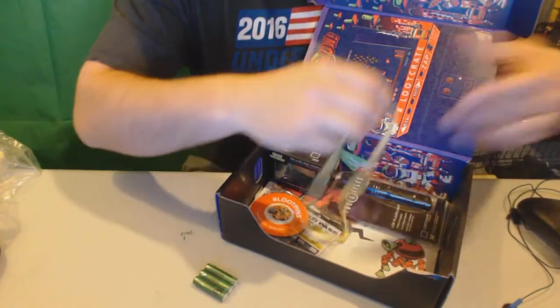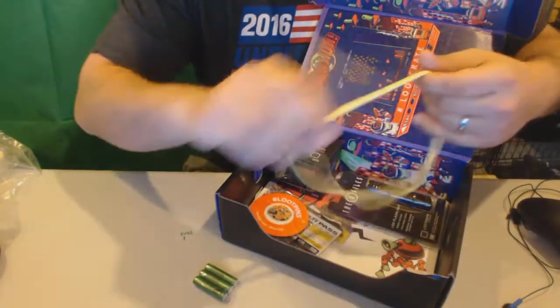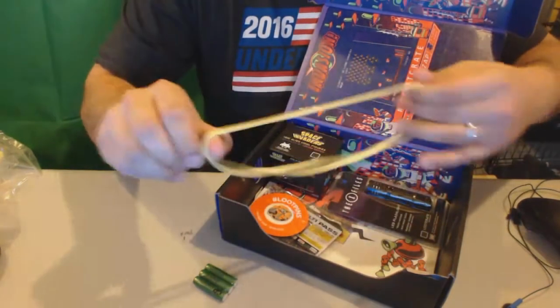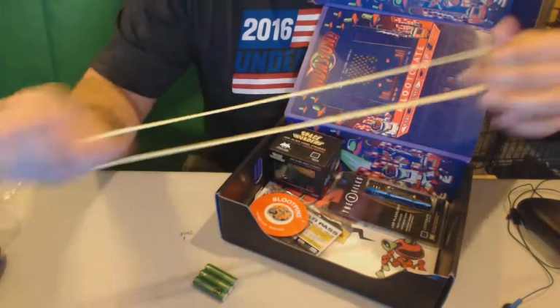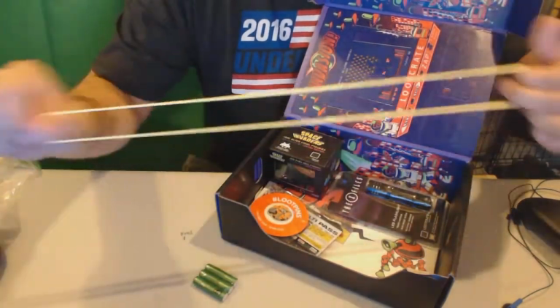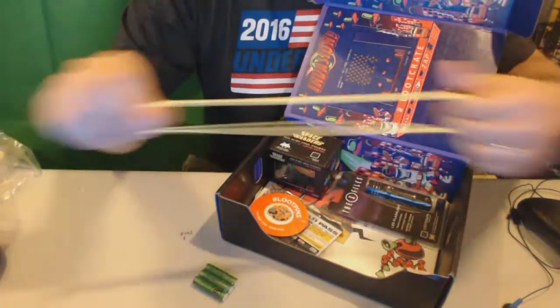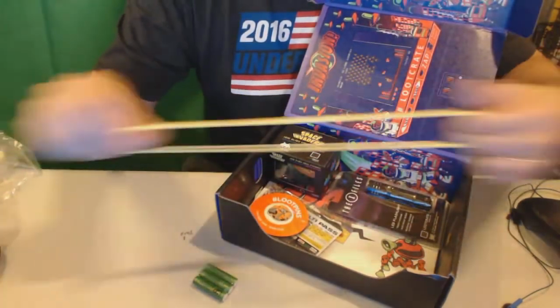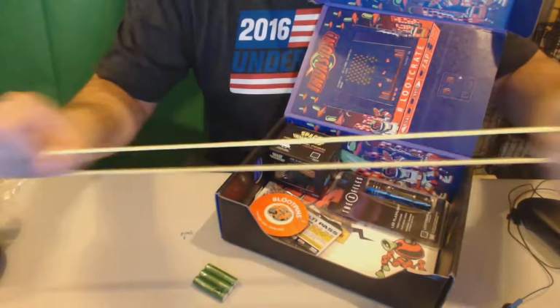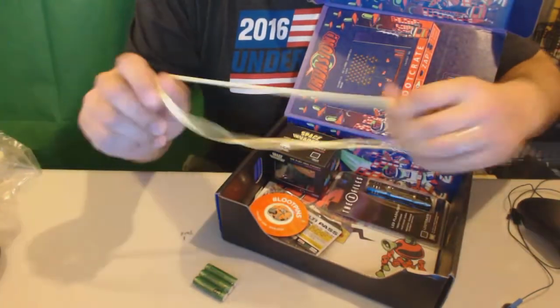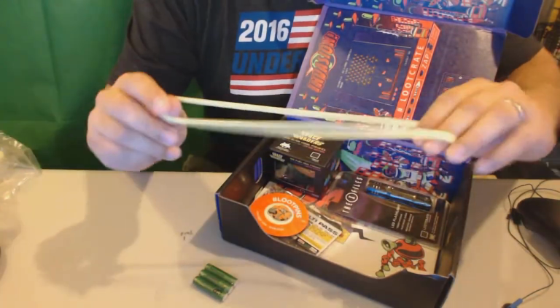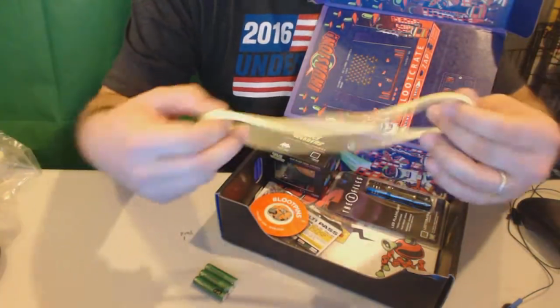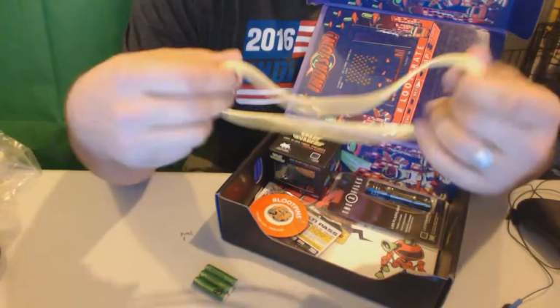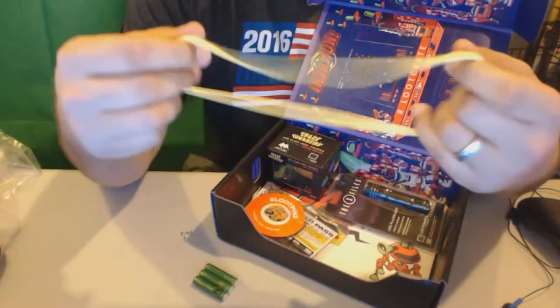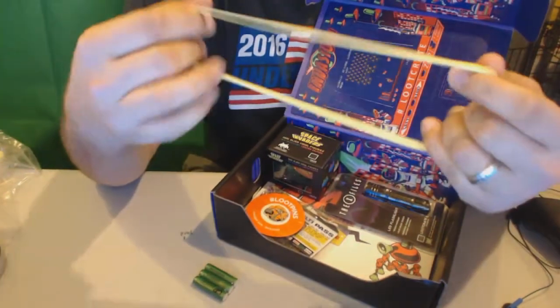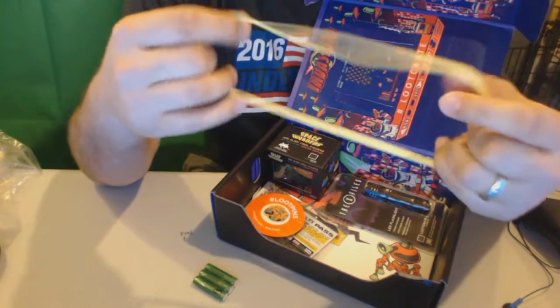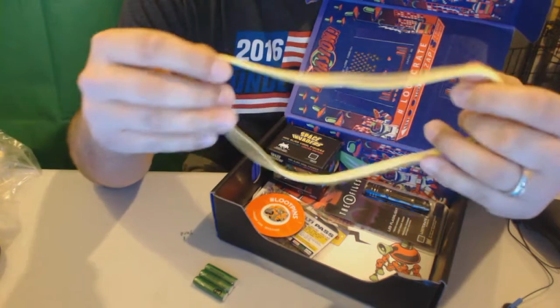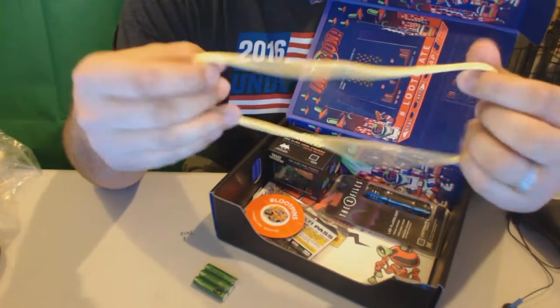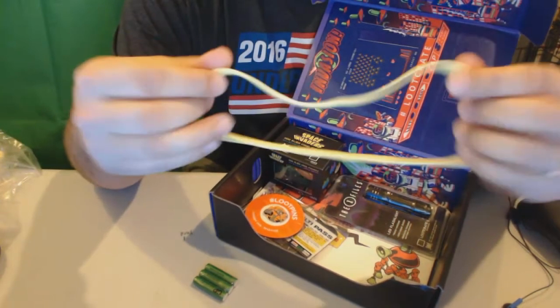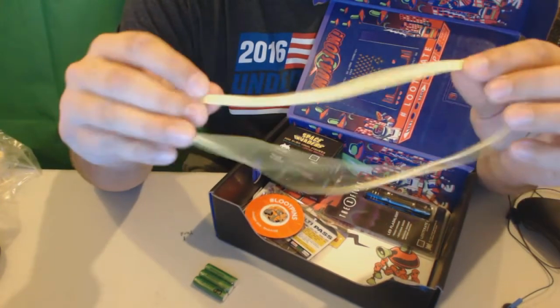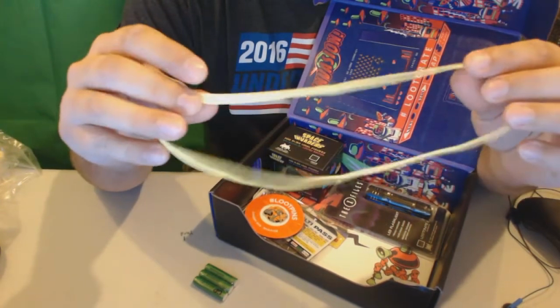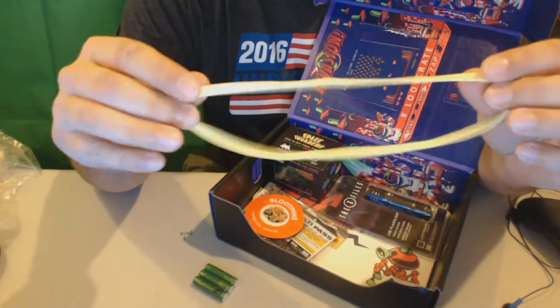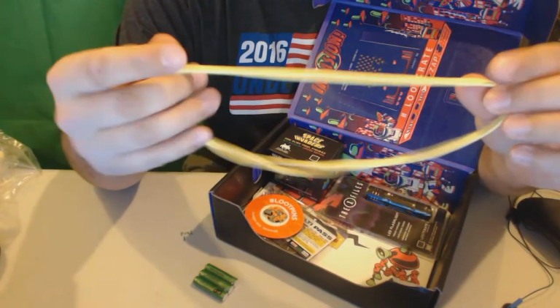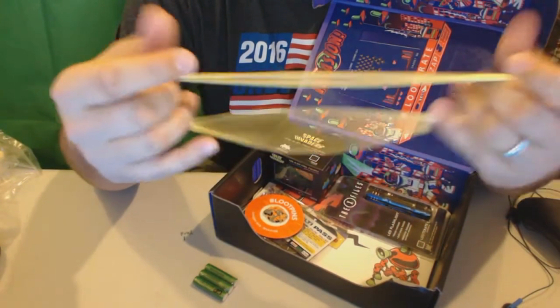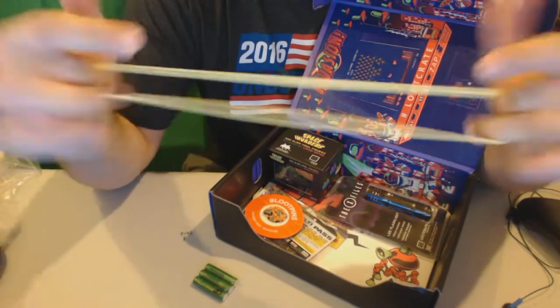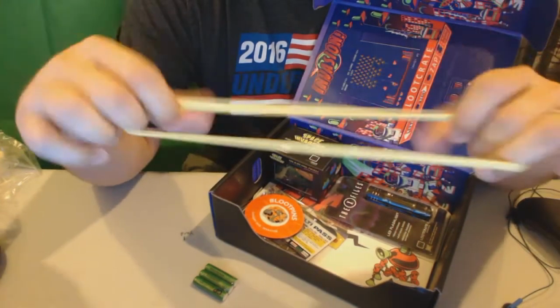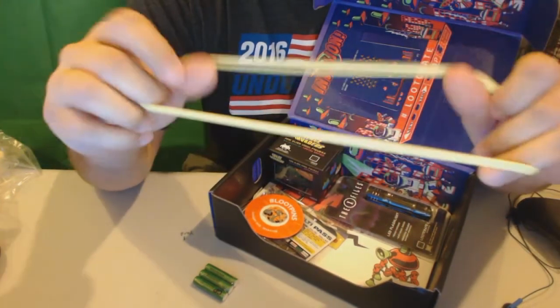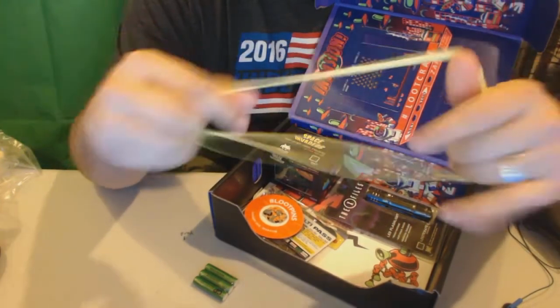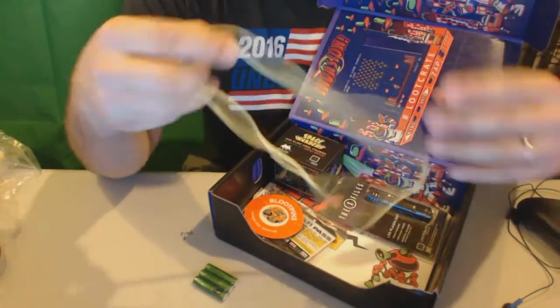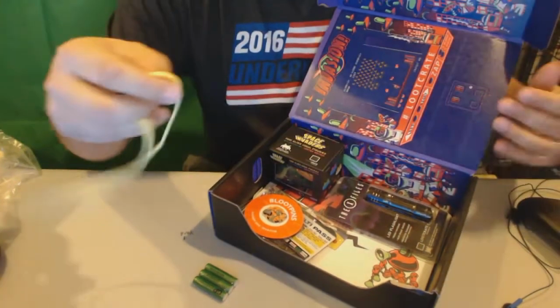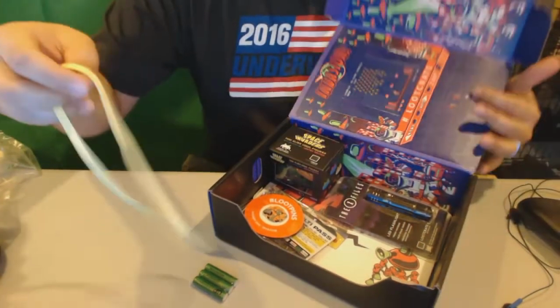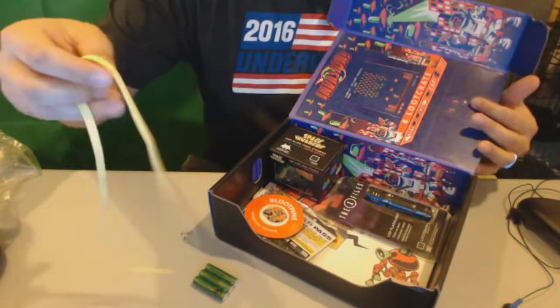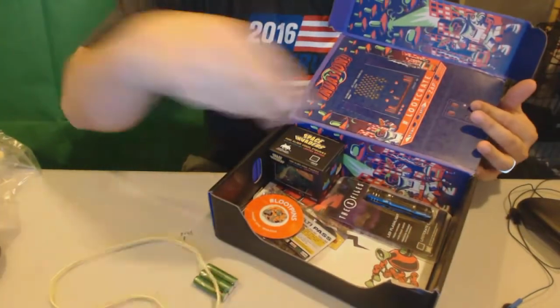Got a rubber band, so that's pretty cool. I'm starting to work out since it's January, so I can use this maybe as a sweatband or something. It's pretty nice, I like that too.